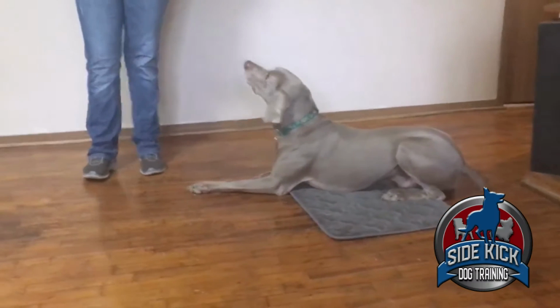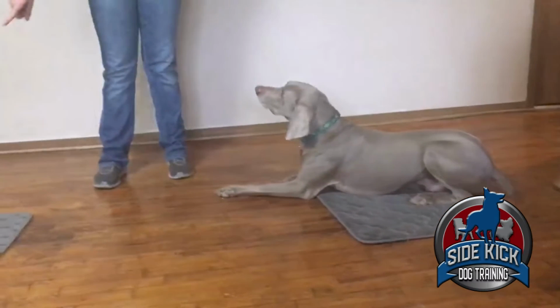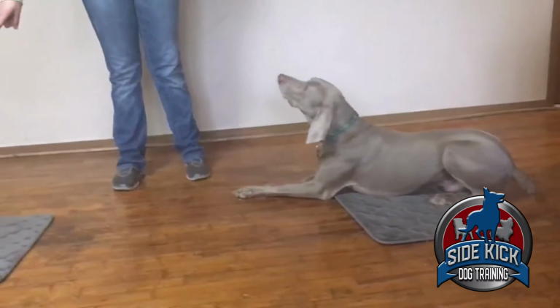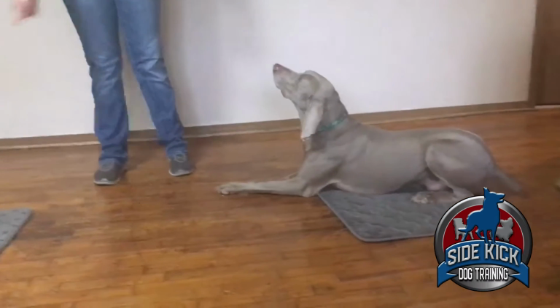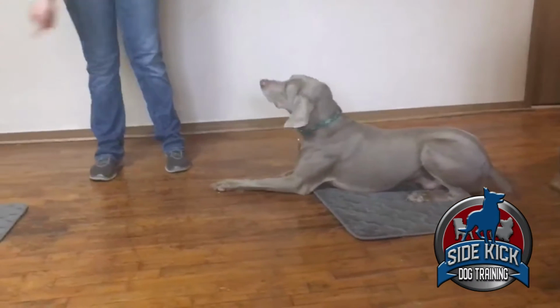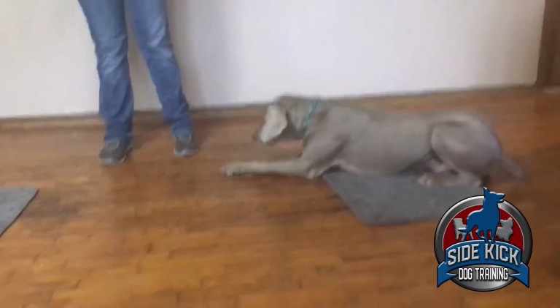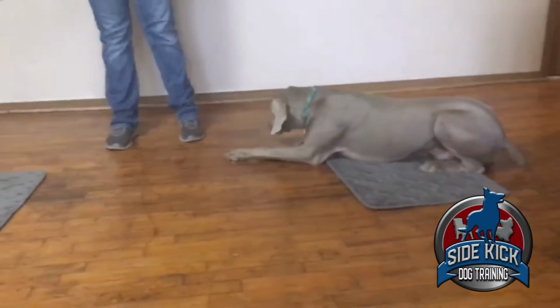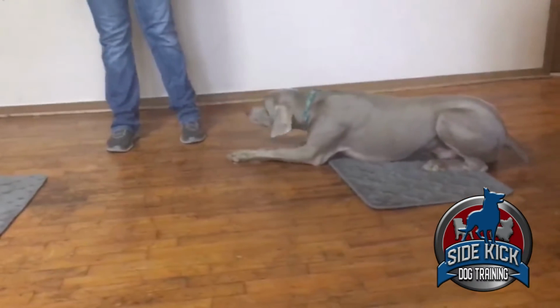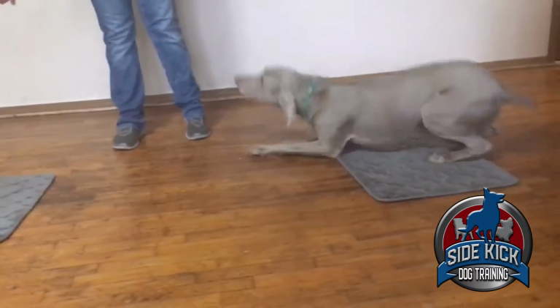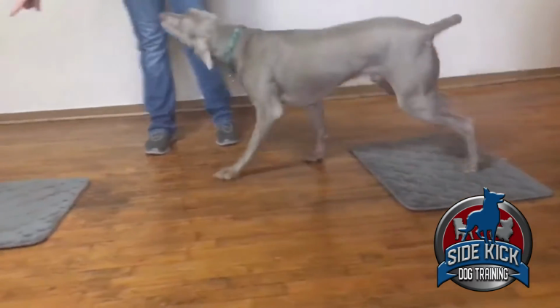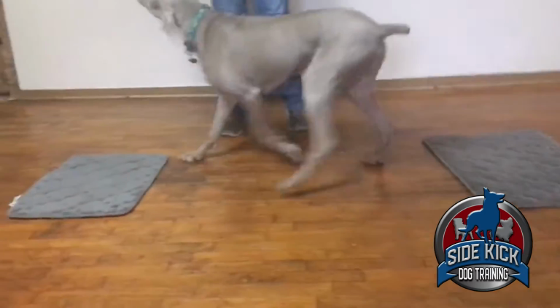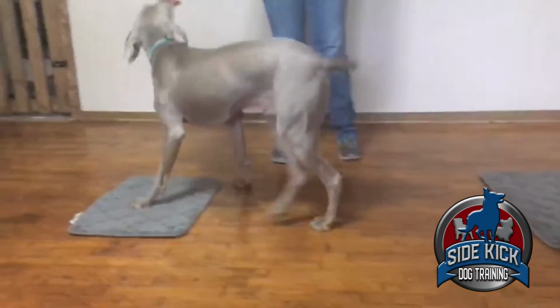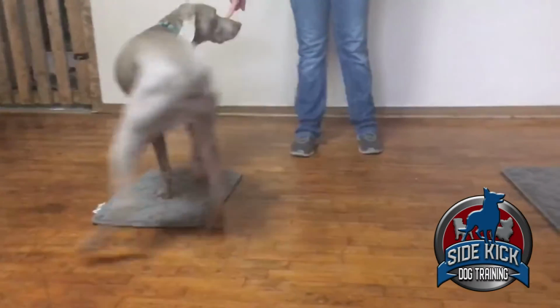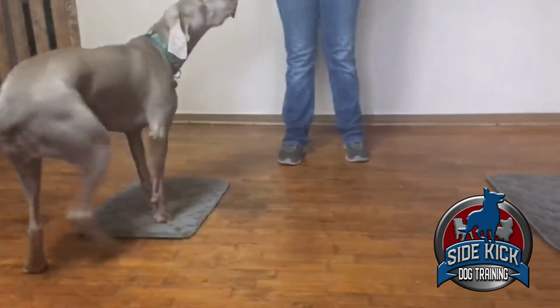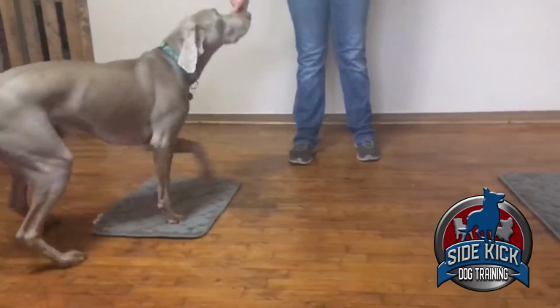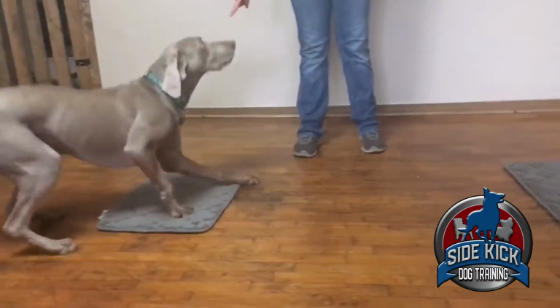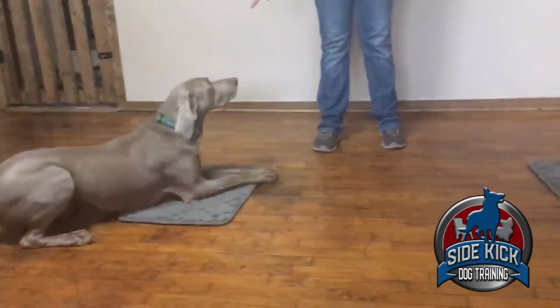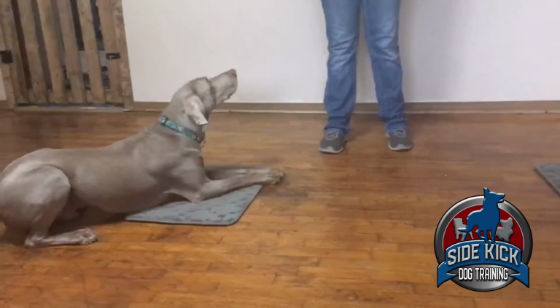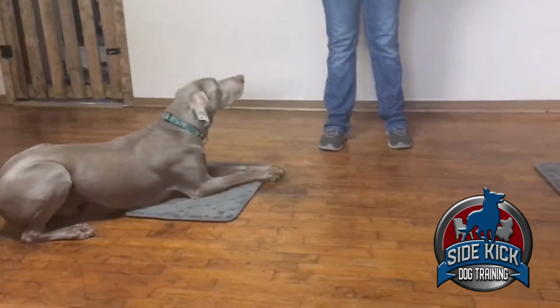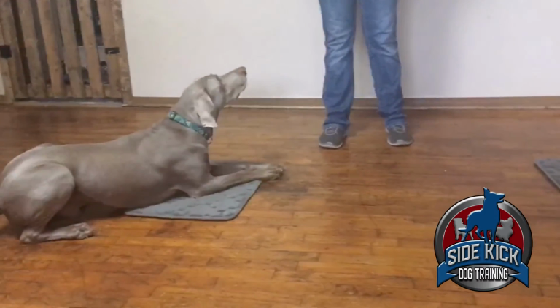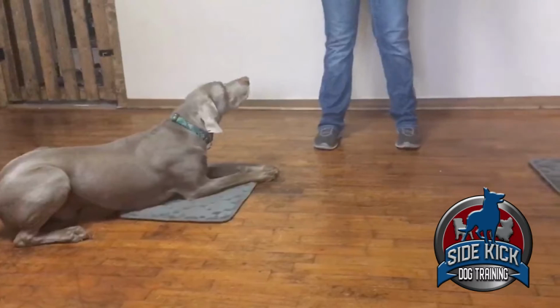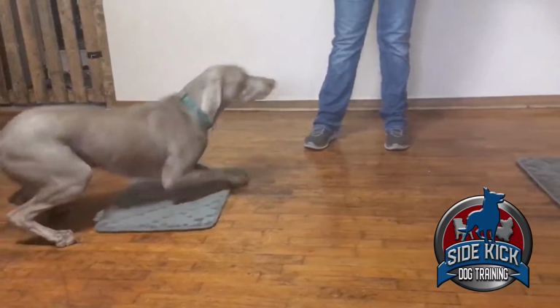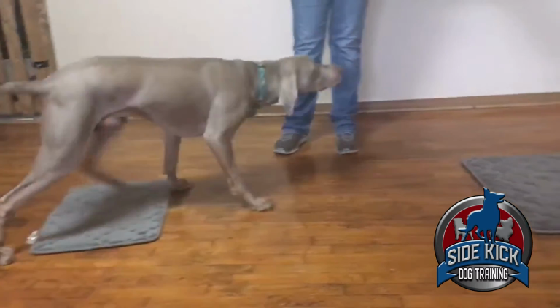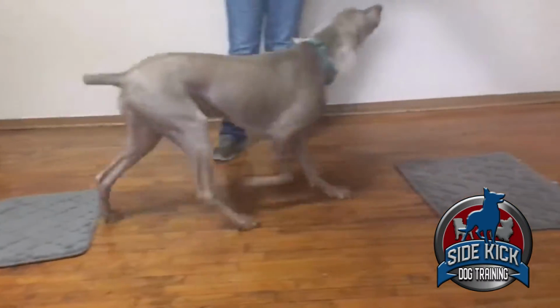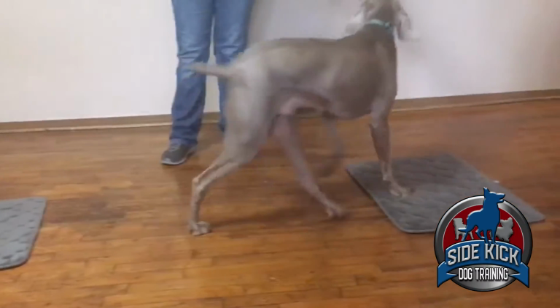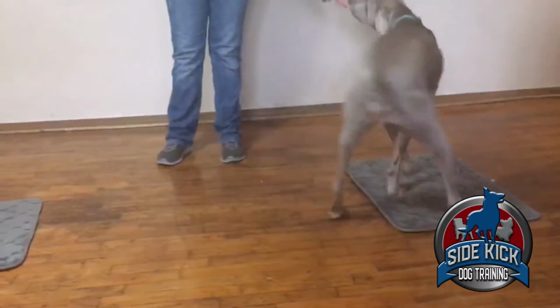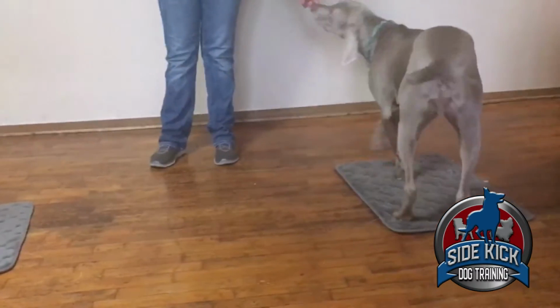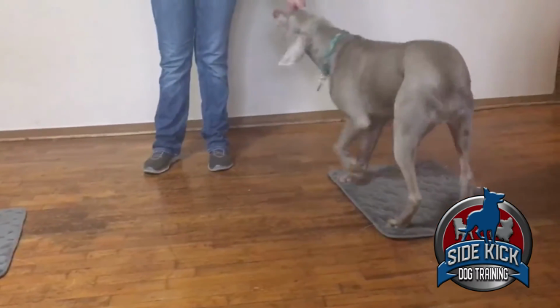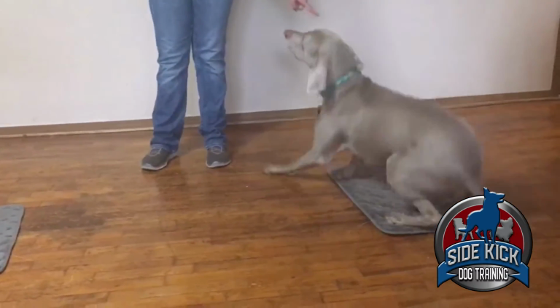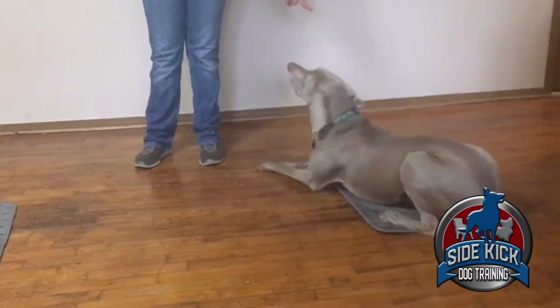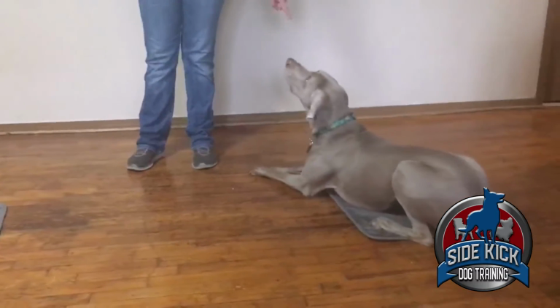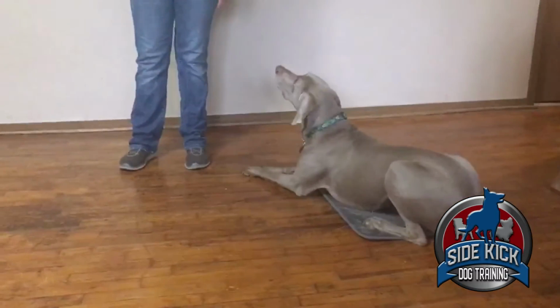The second level of the mat game is going to up the ante for your dog. You're going to put out two mats and have your dog go back and forth between the mats. You can also require them to either sit or down on the mat.